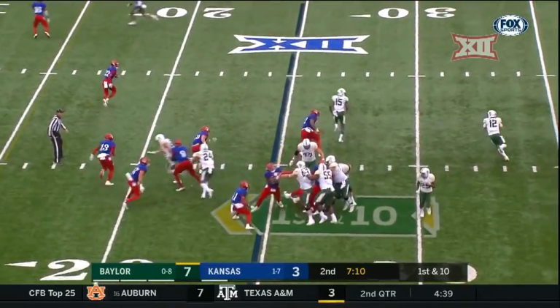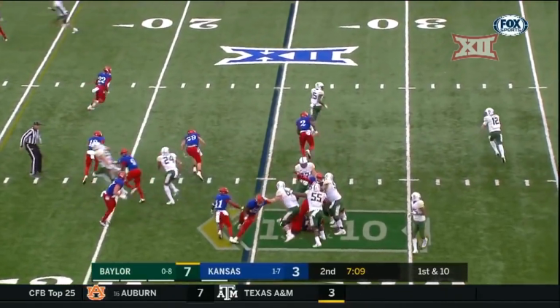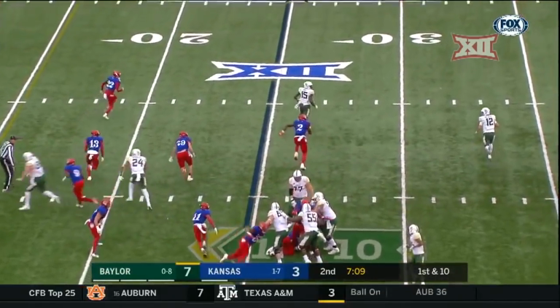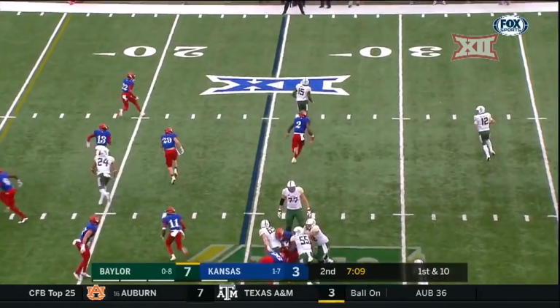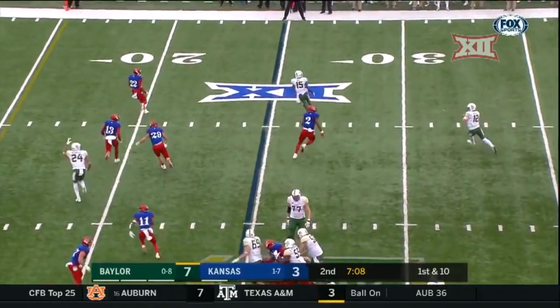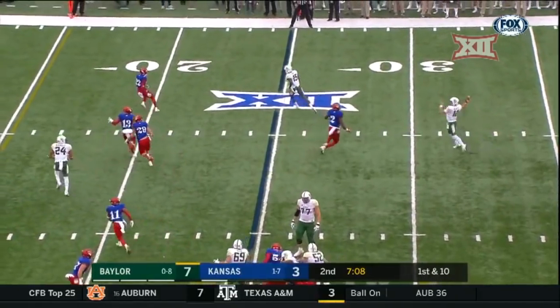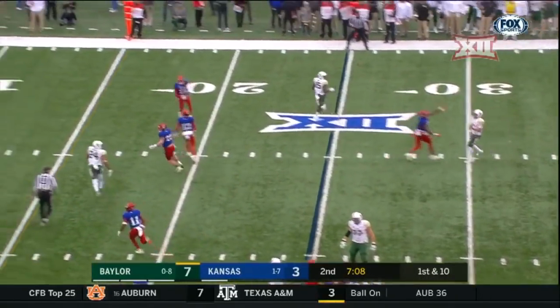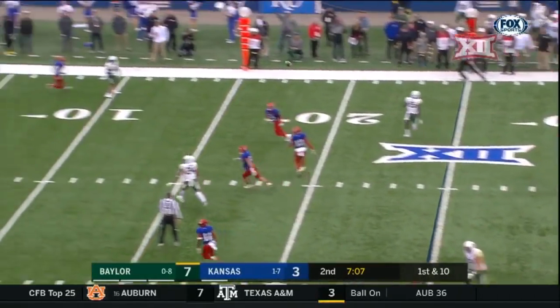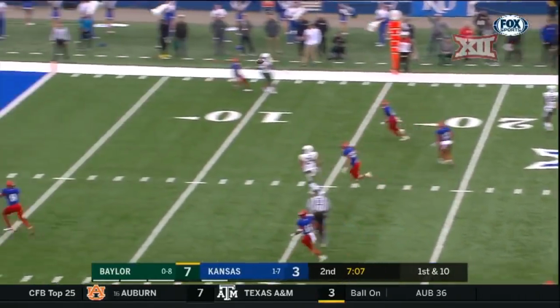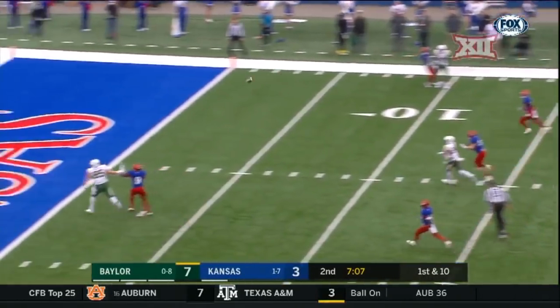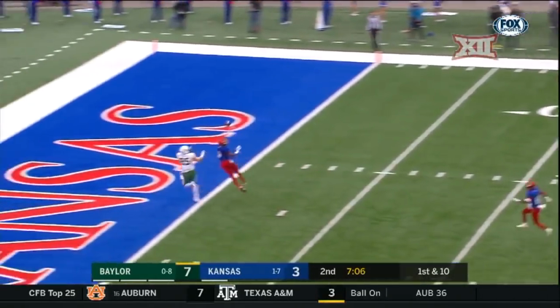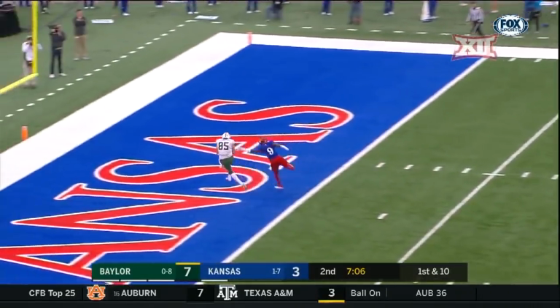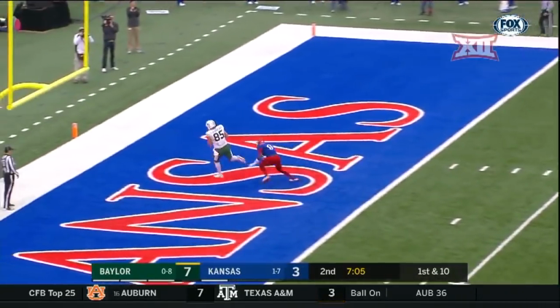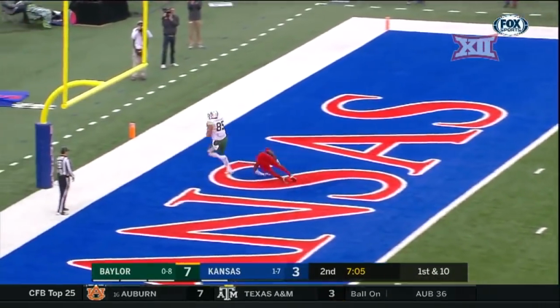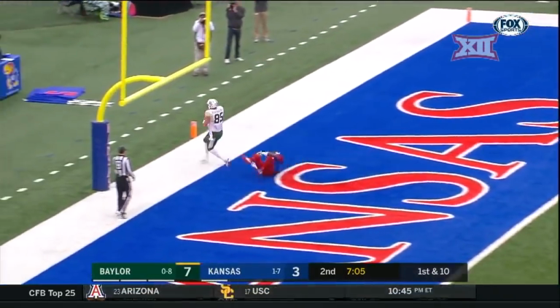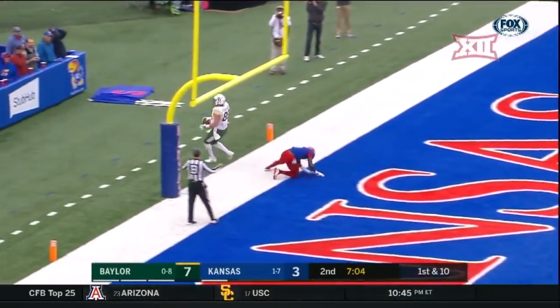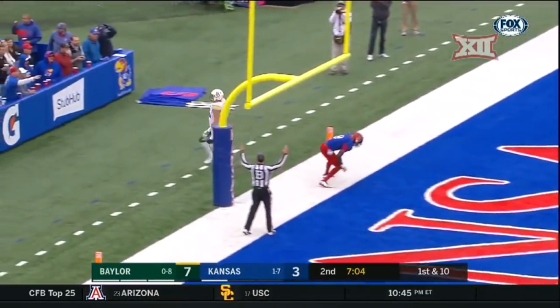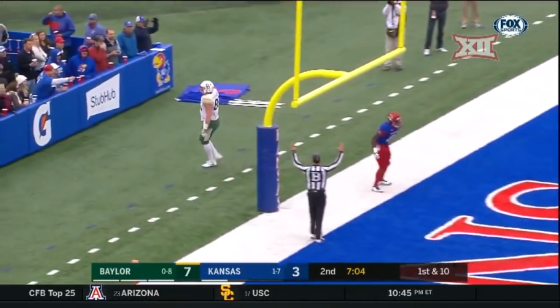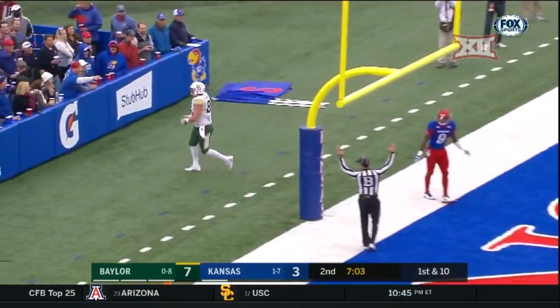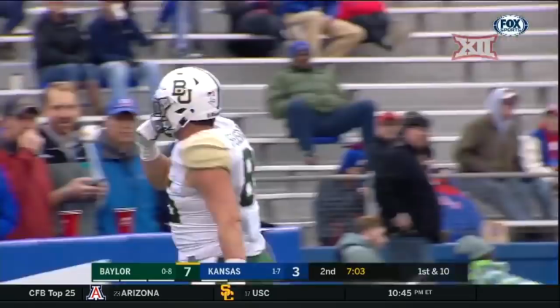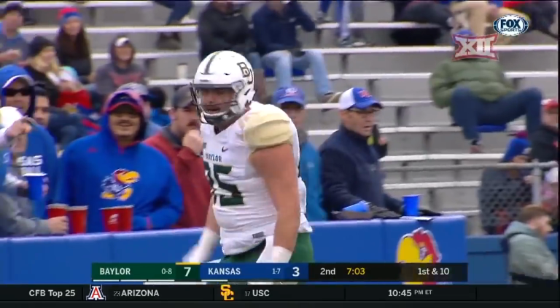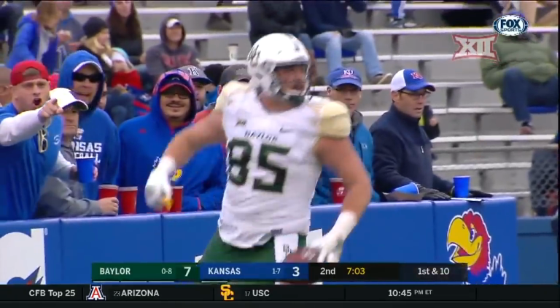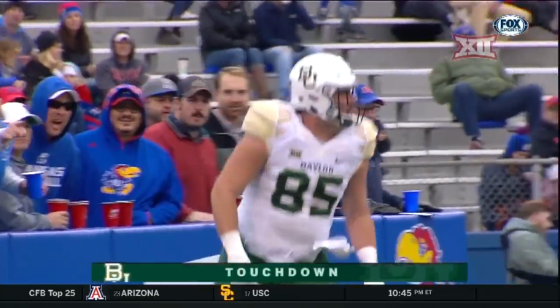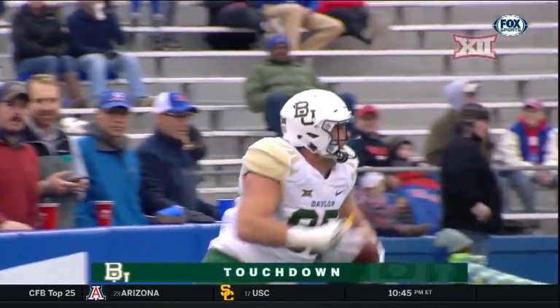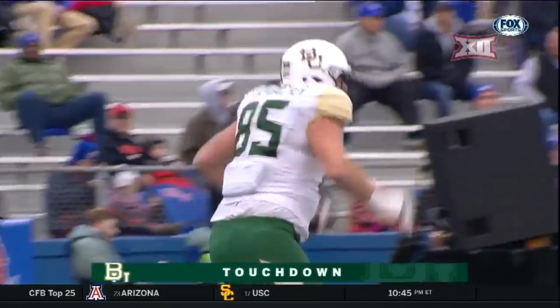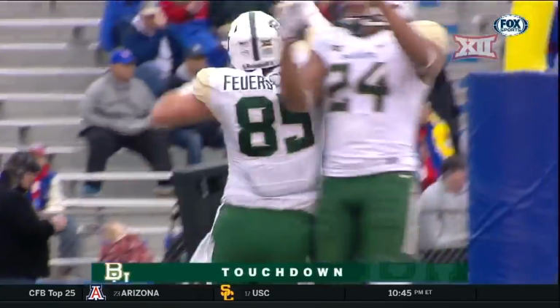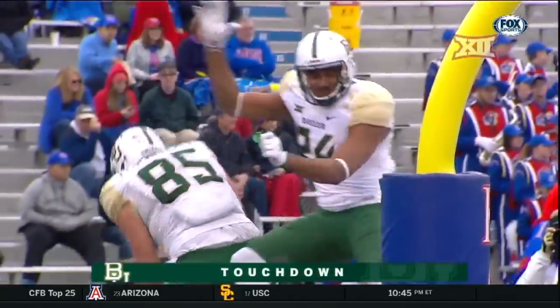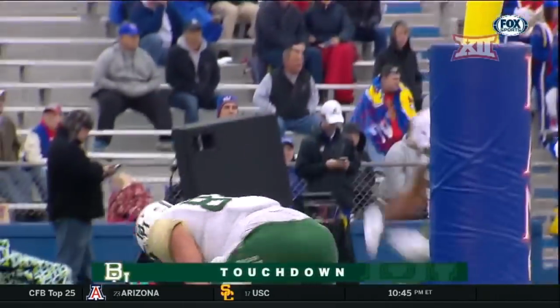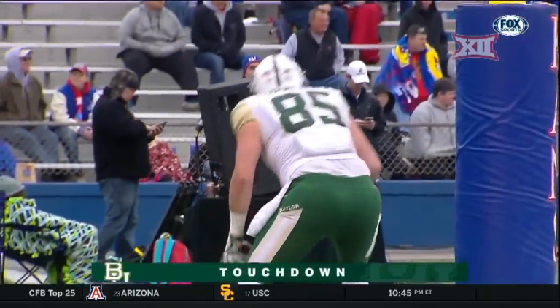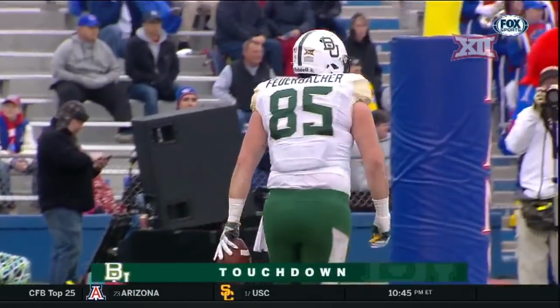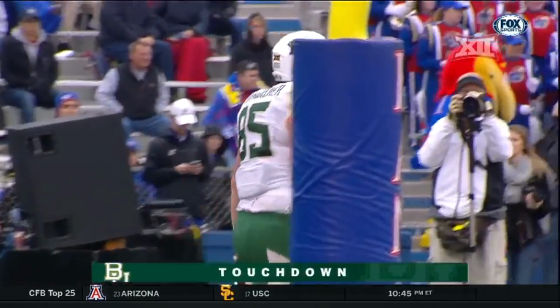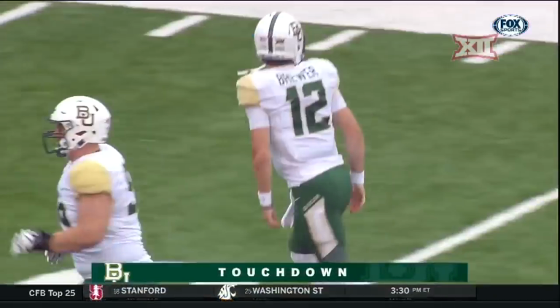Play-action pass designed beautifully. Plenty of time. Brewer lofts one into the end zone — caught! Touchdown, Baylor! That's Jordan Furbacher, the tight end.